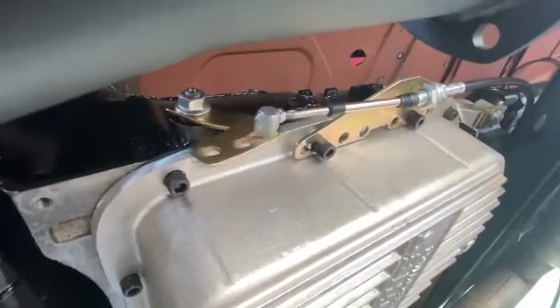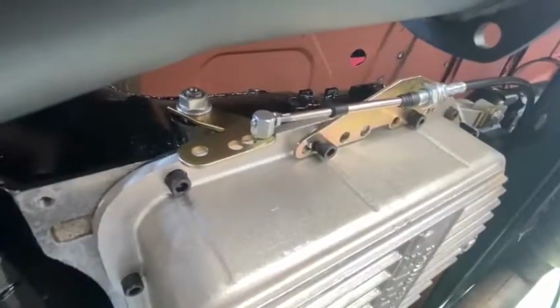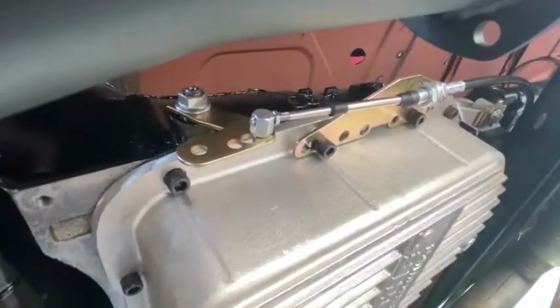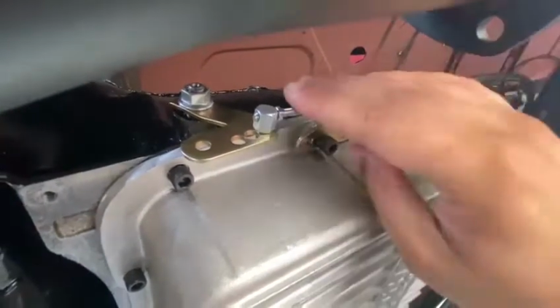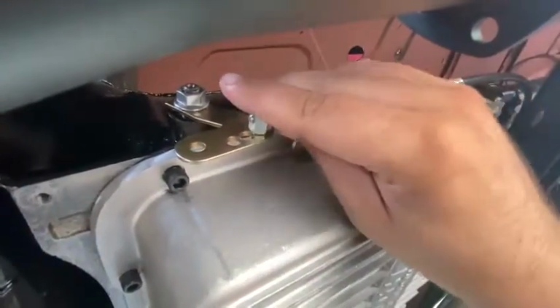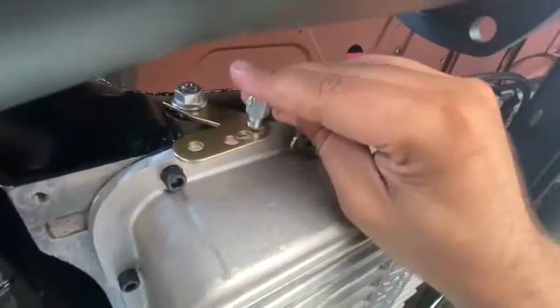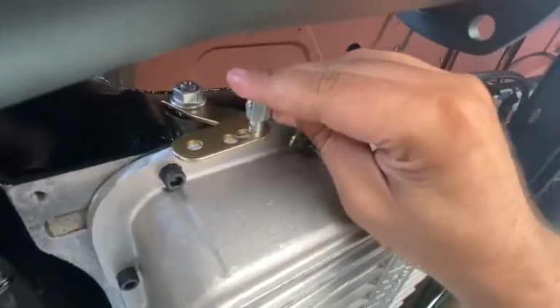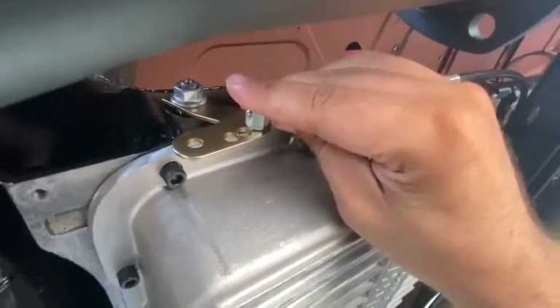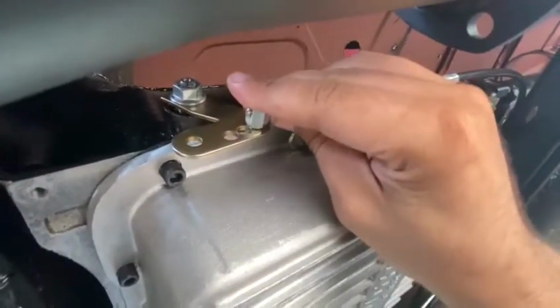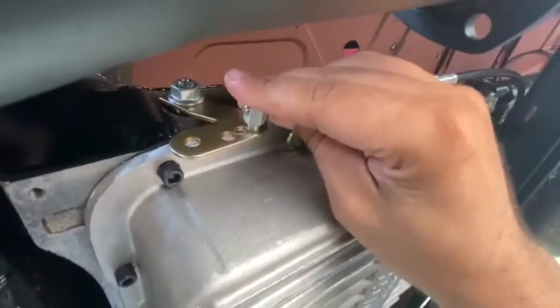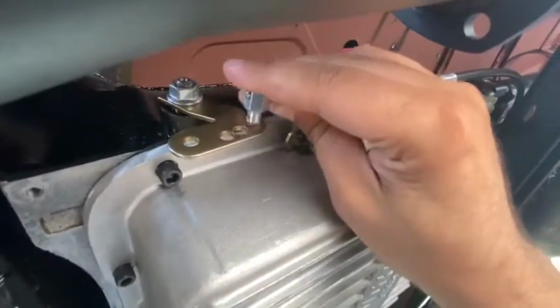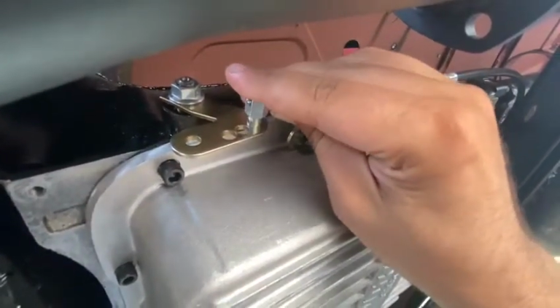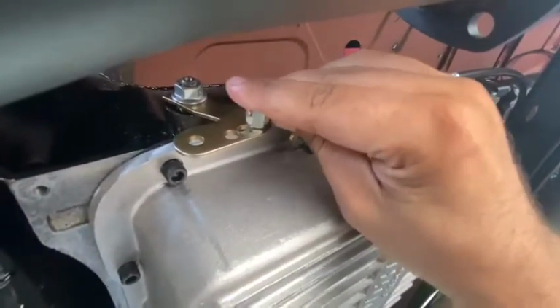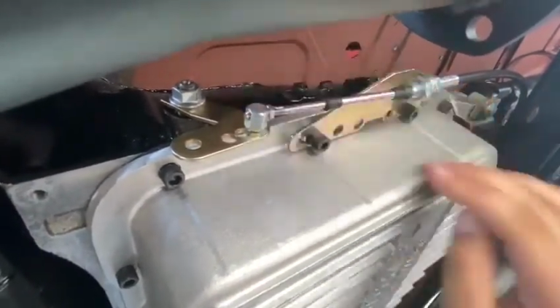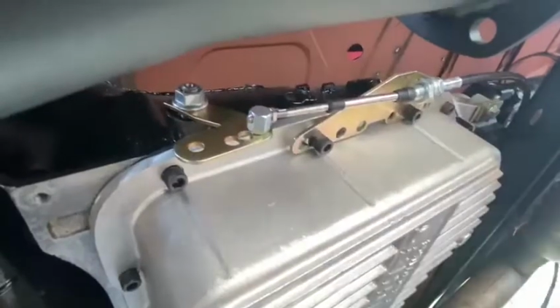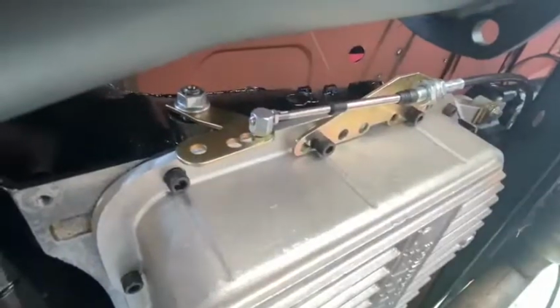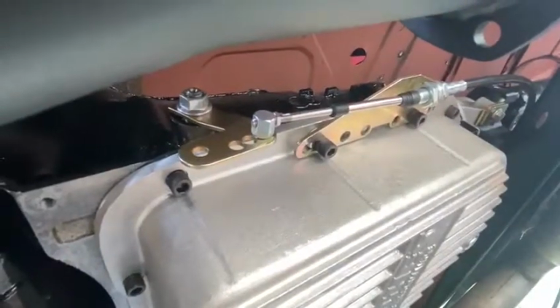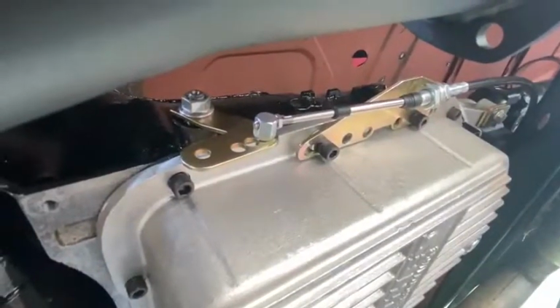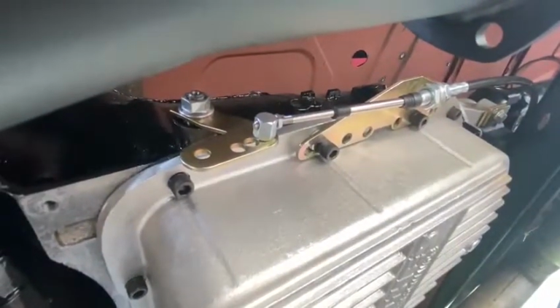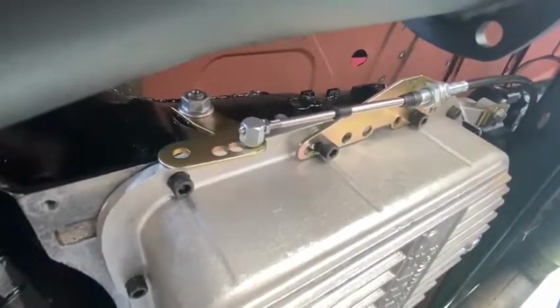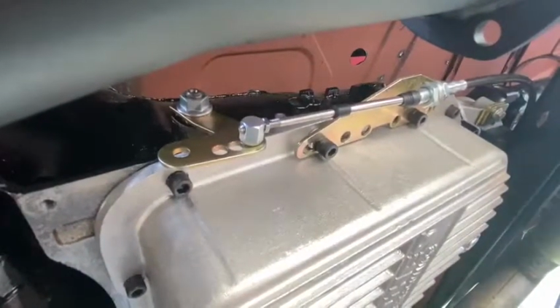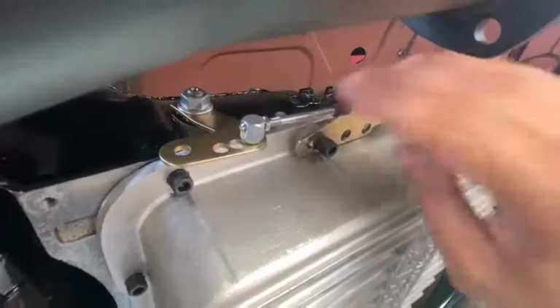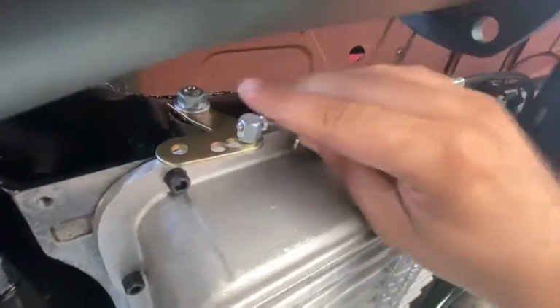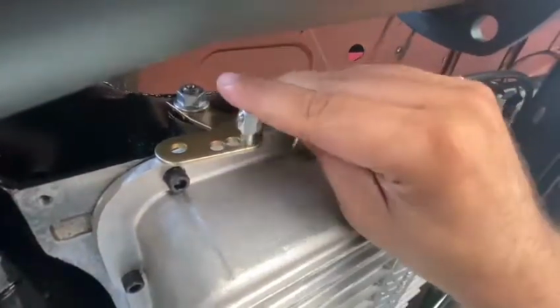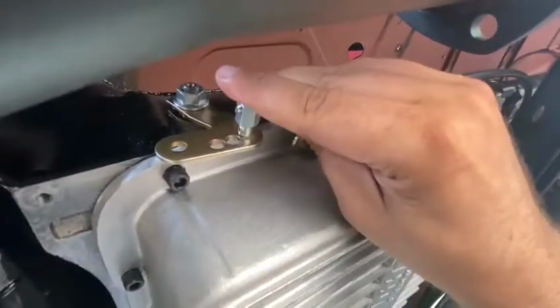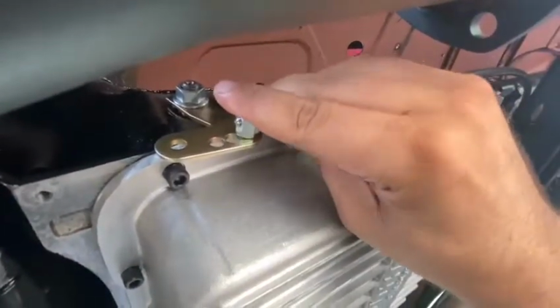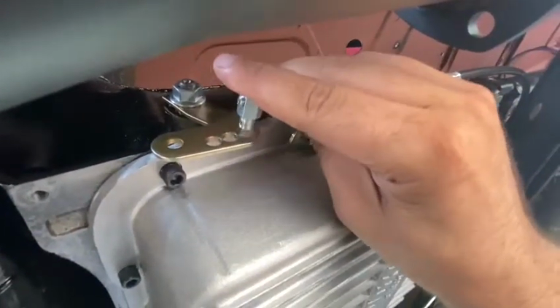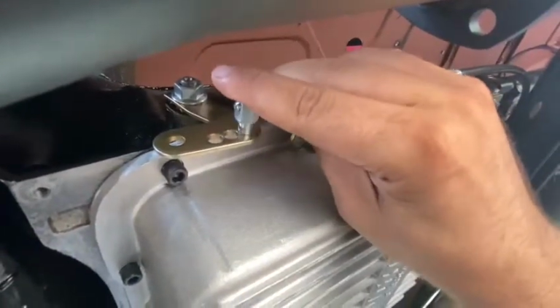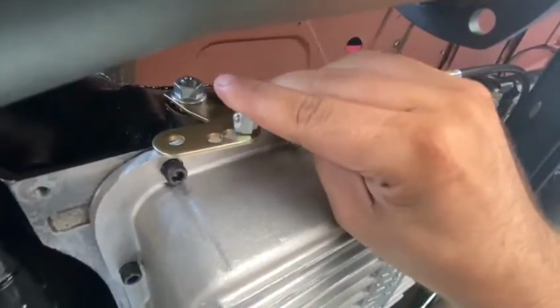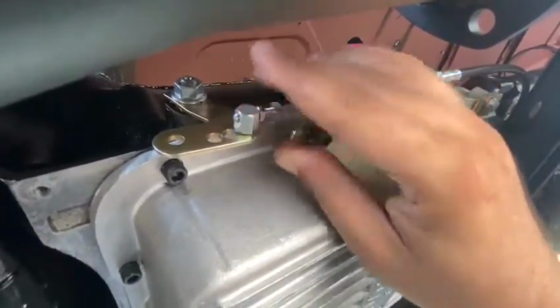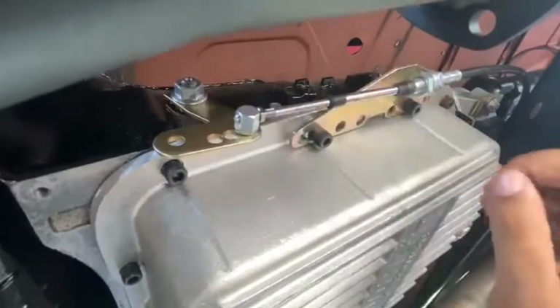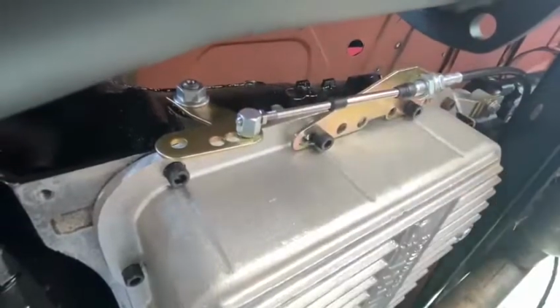Second. Second gear. Movement. Third. Third gear. Third gear neutral.